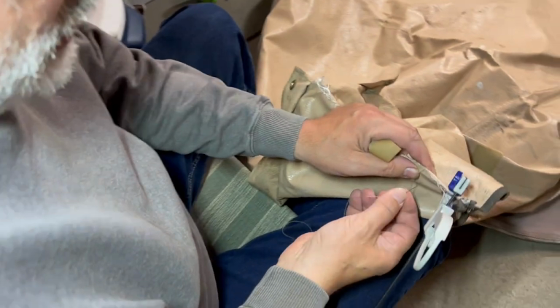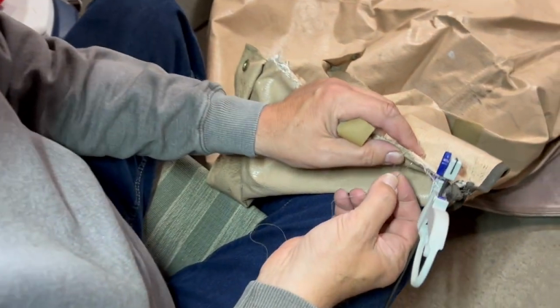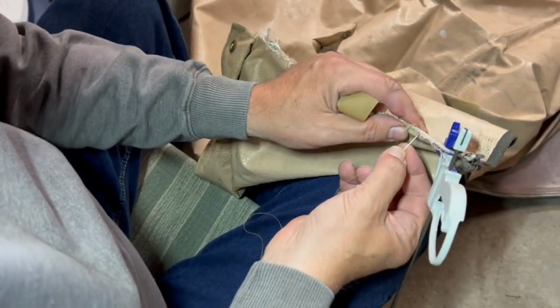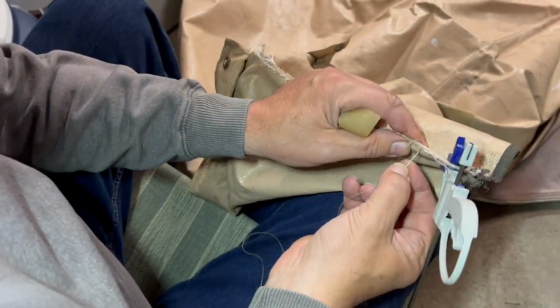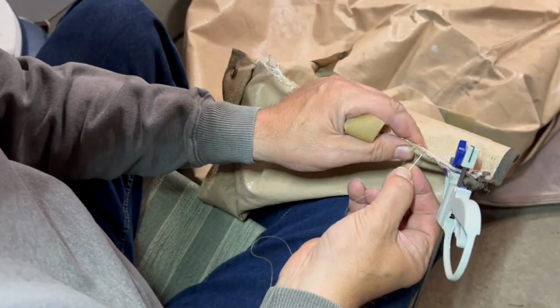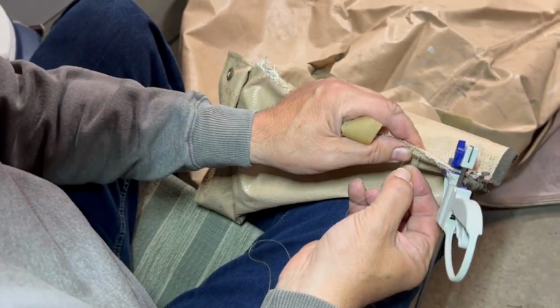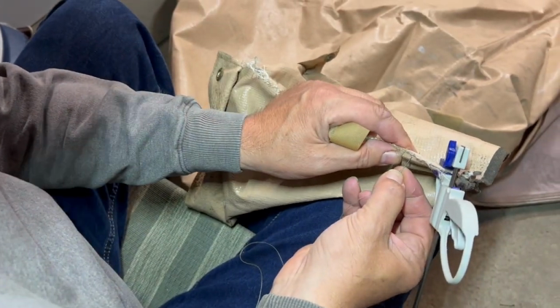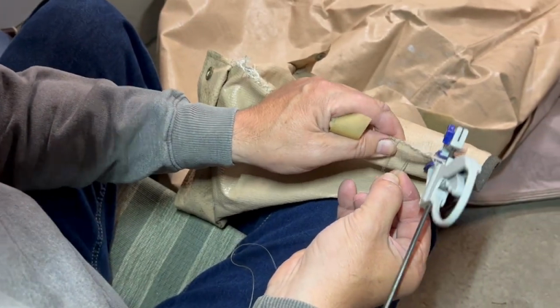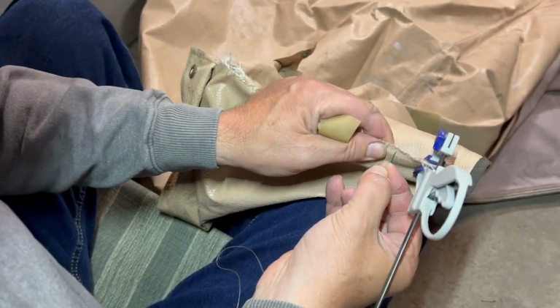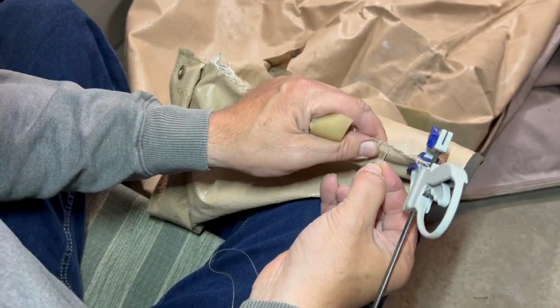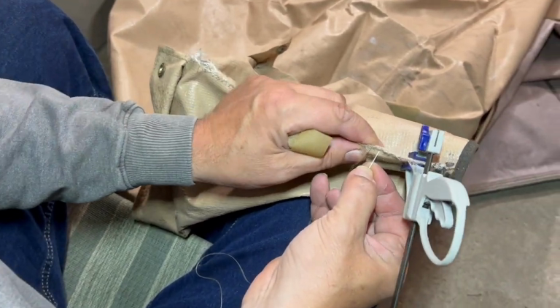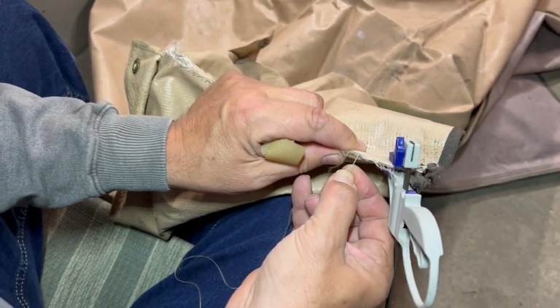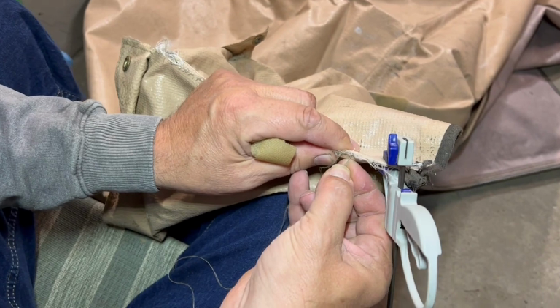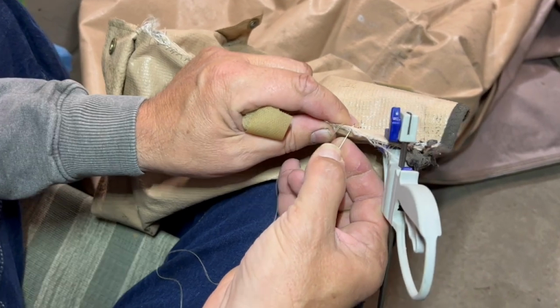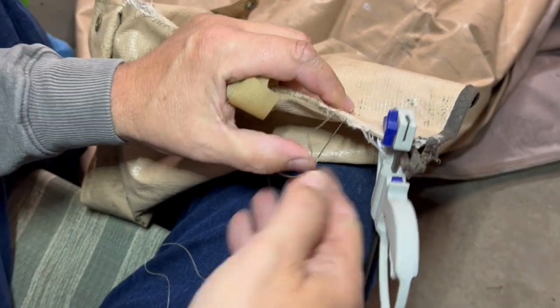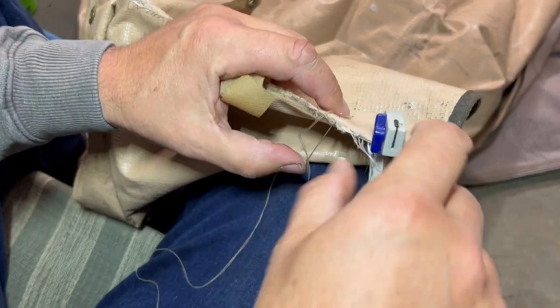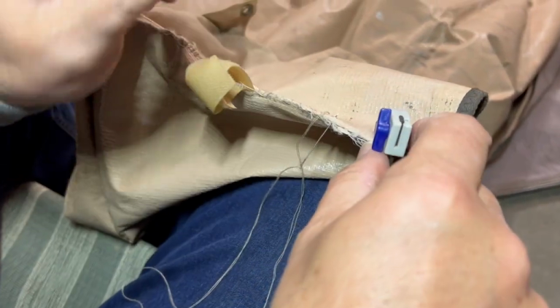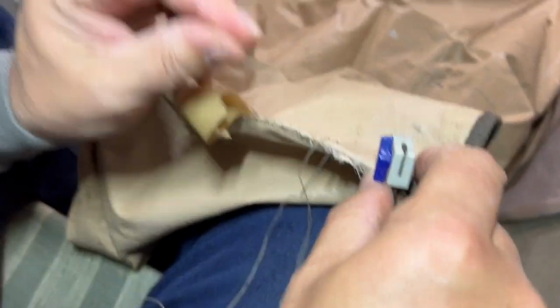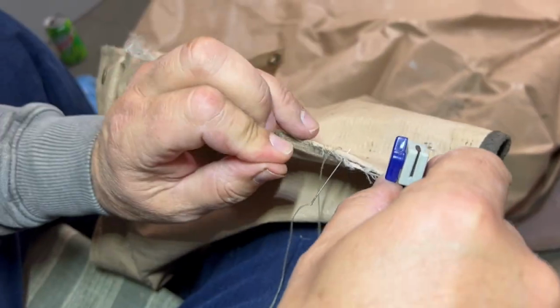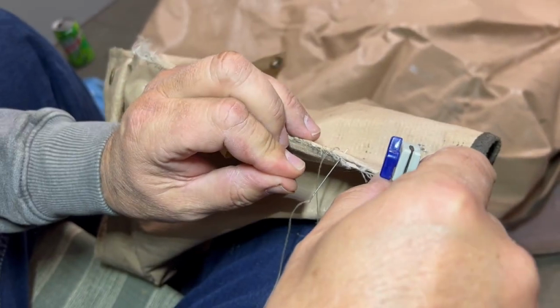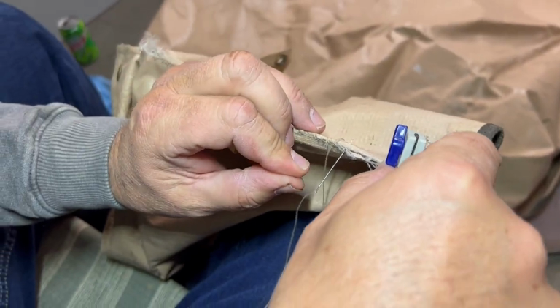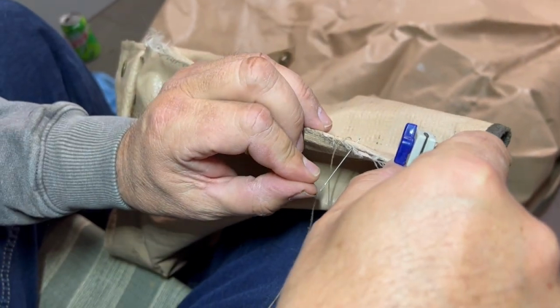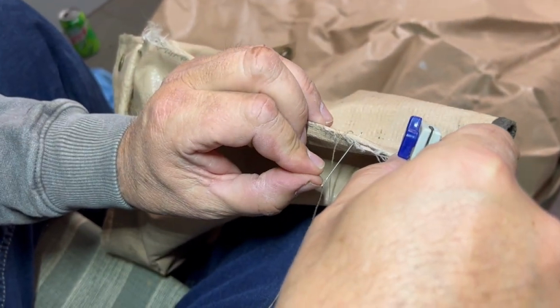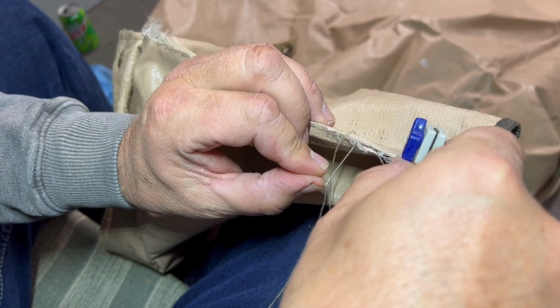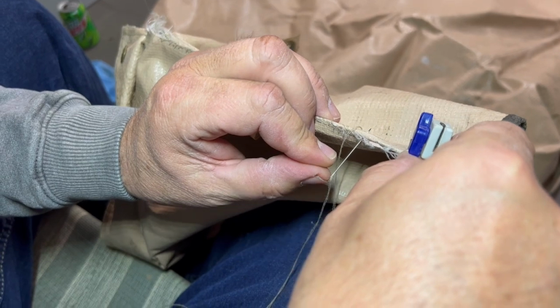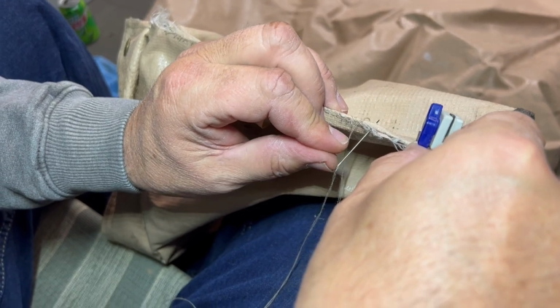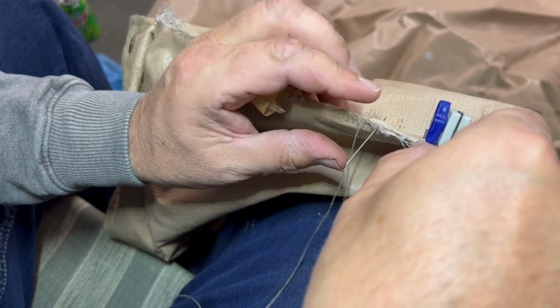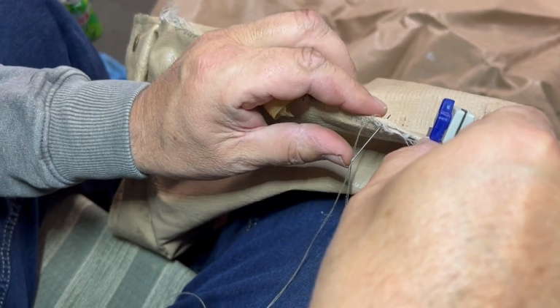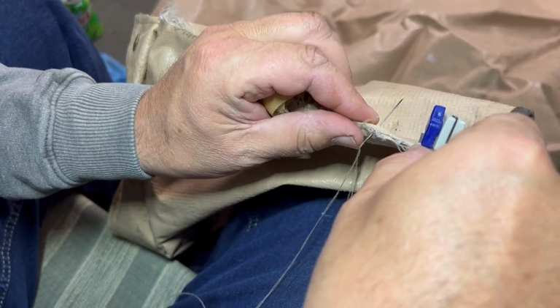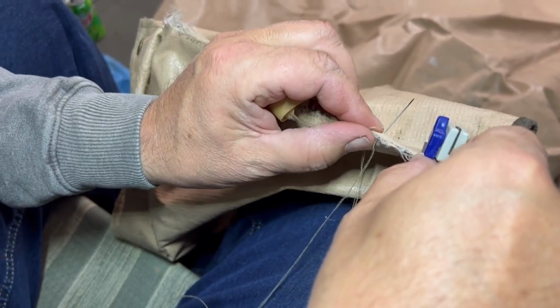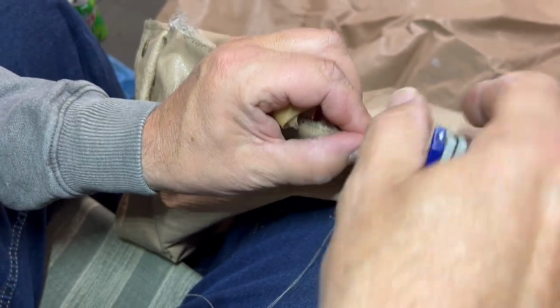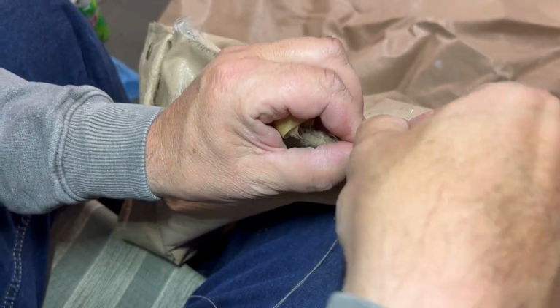We're going to put the needle in the first material, and to push it through — instead of using a thimble — we're going to take our fingernail and just push it through with our fingernail.